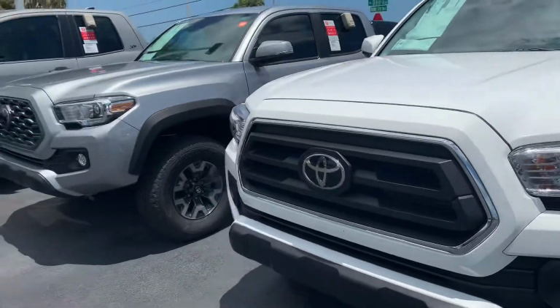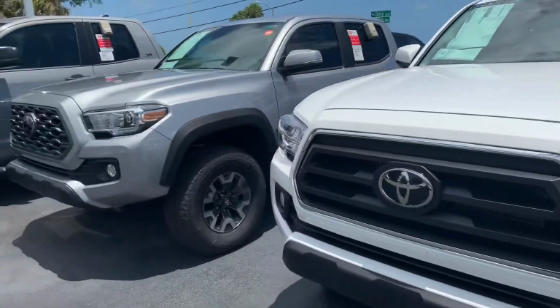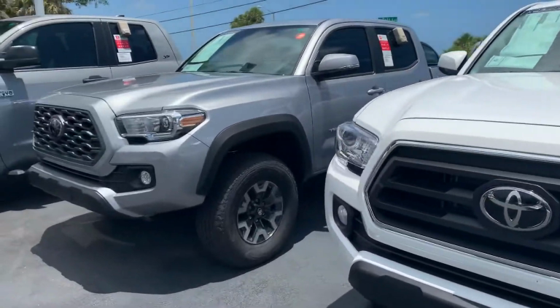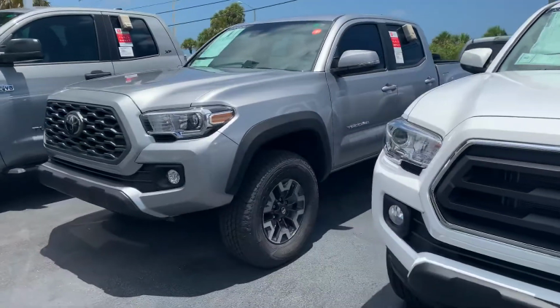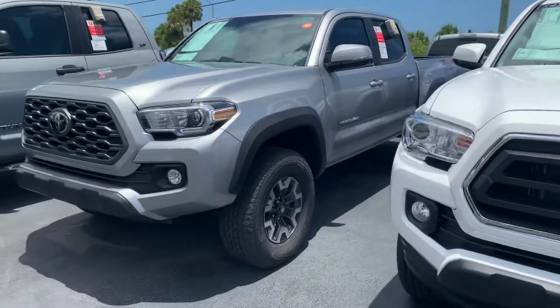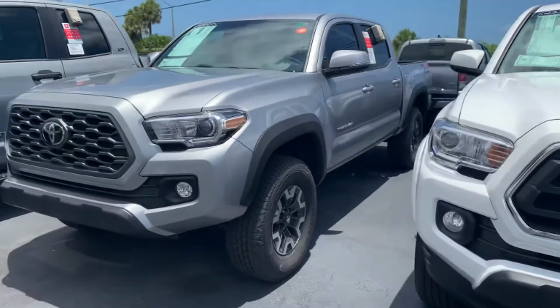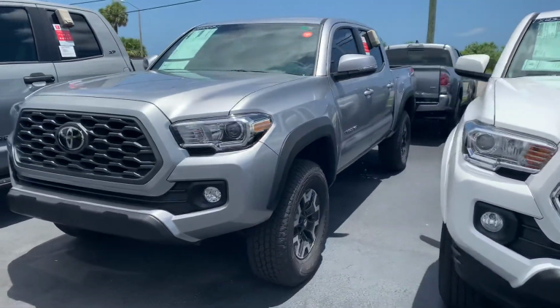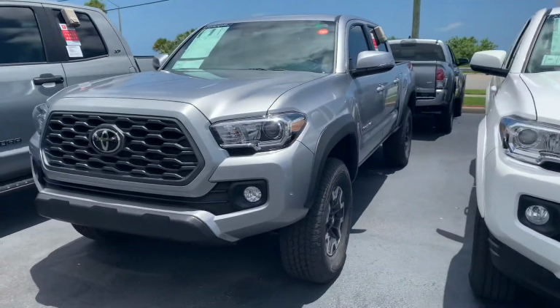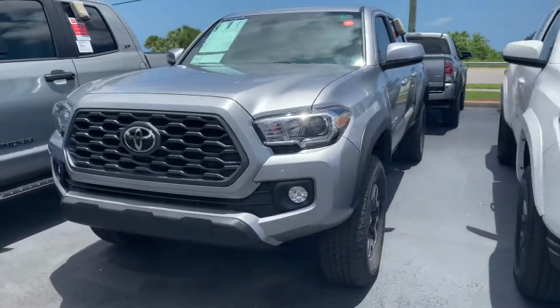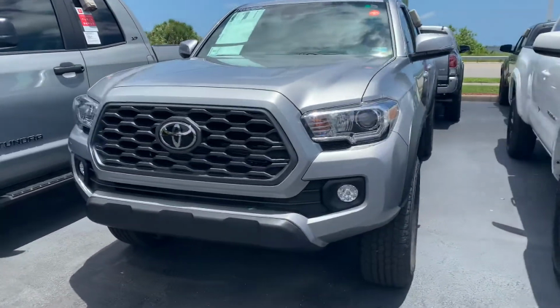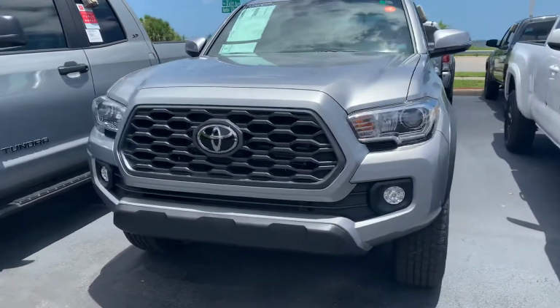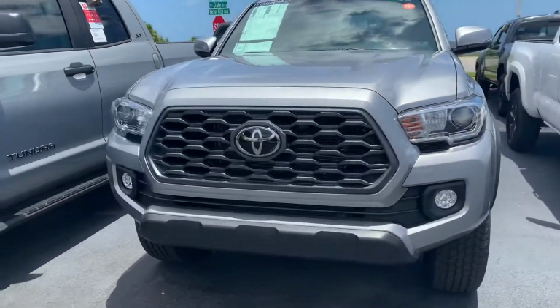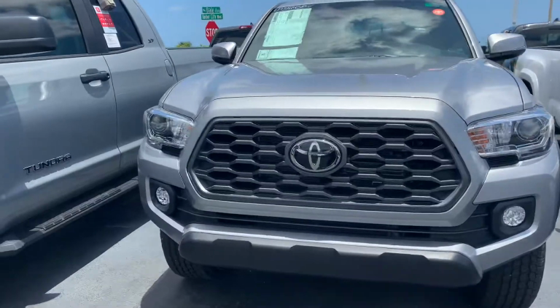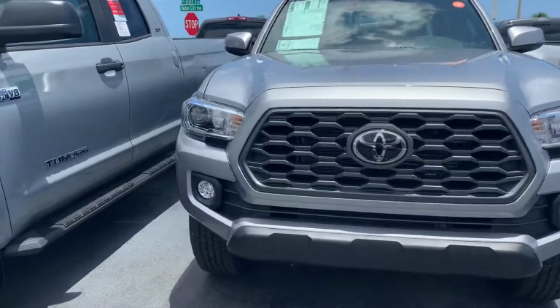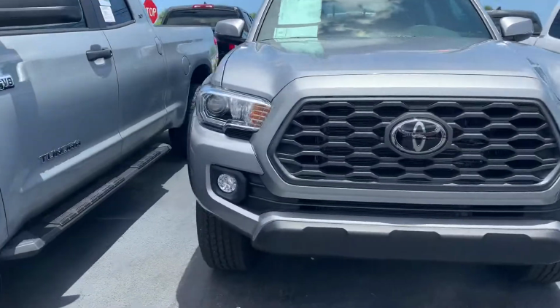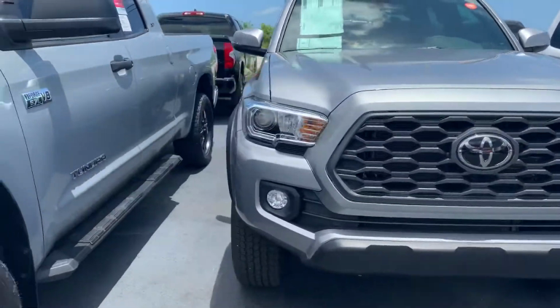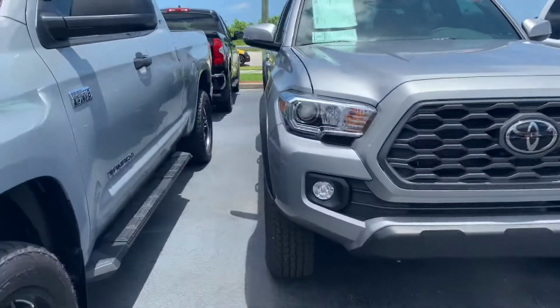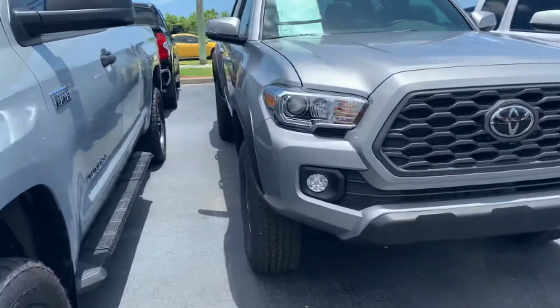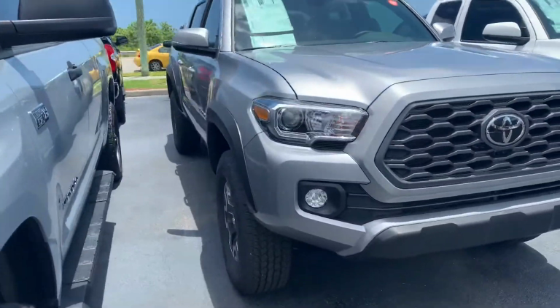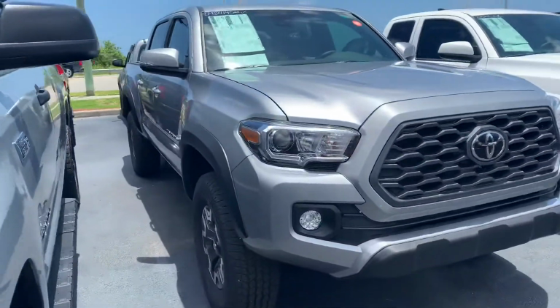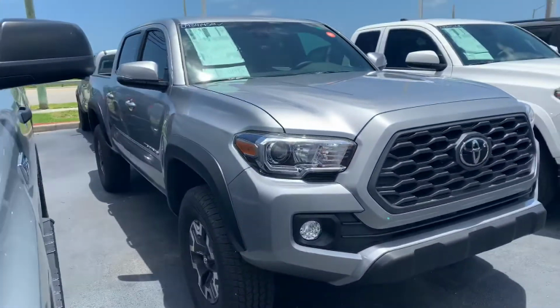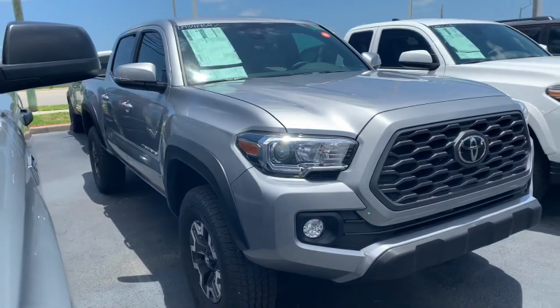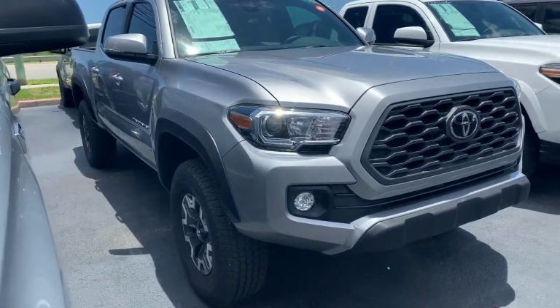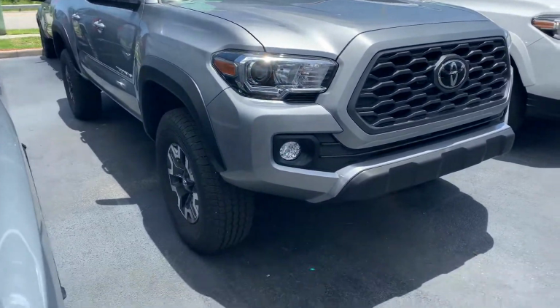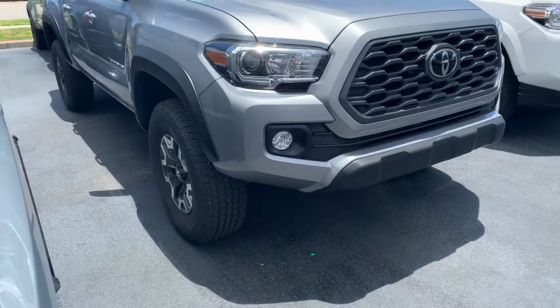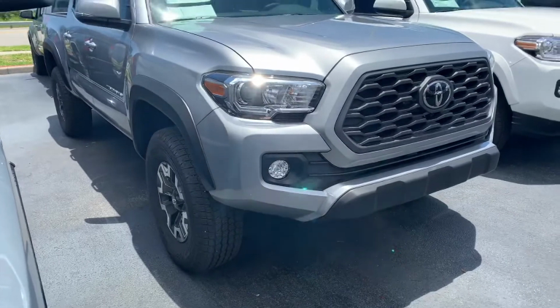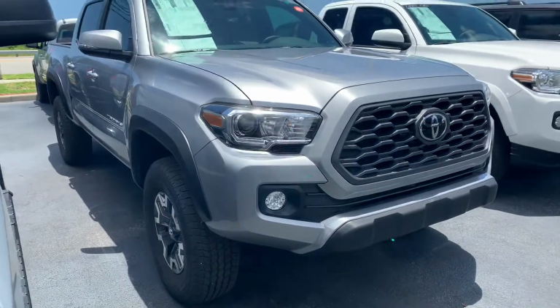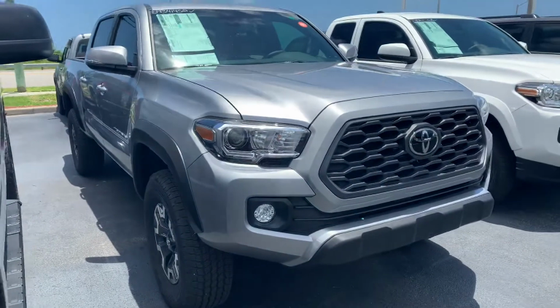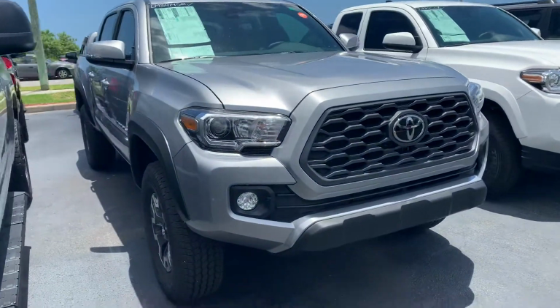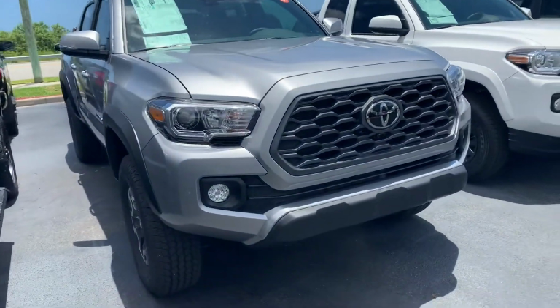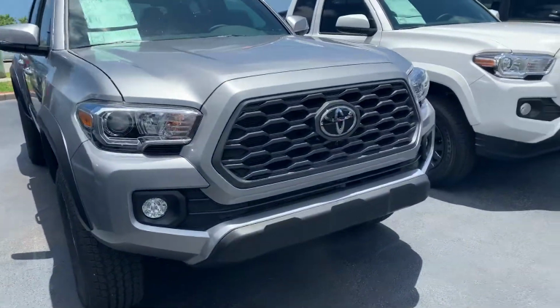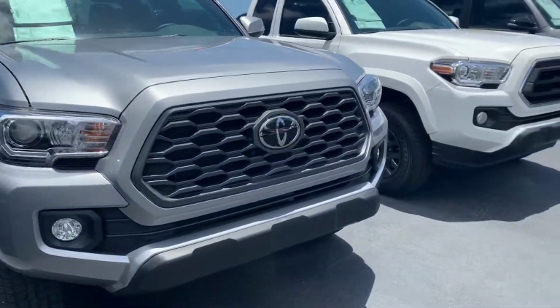We do have tons of models and tons of colors to choose from, so come on by, pick whichever one you like, and we can take it for a test drive. They all come with a lifetime warranty, nitrogen-filled tires, and our Toyota factory floor mats, as well as tons of features and safety features like our Toyota Safety Sense.